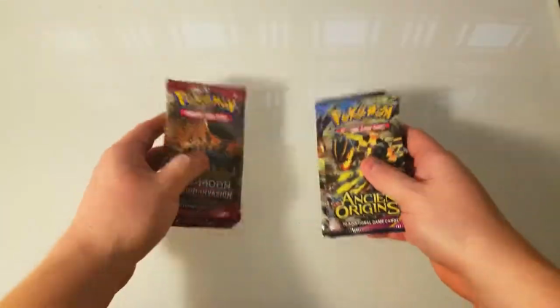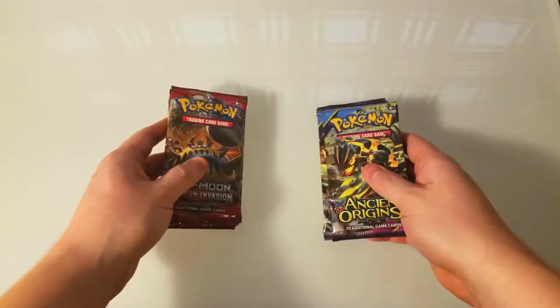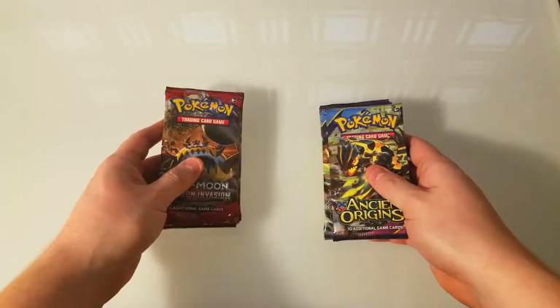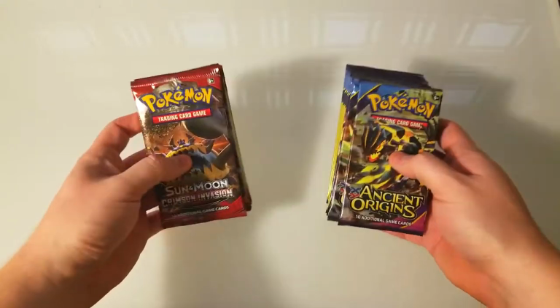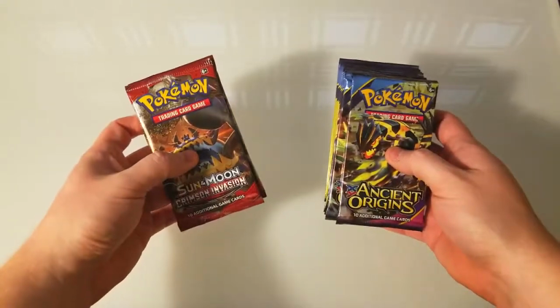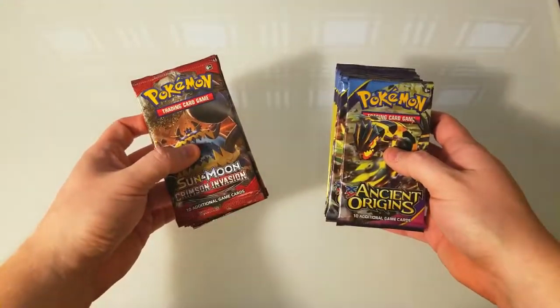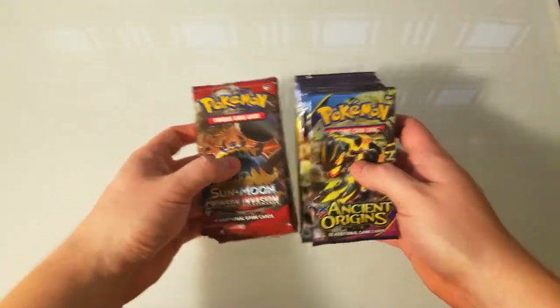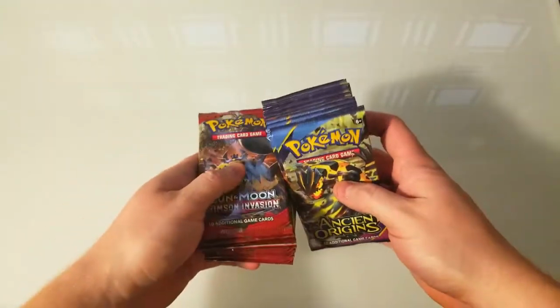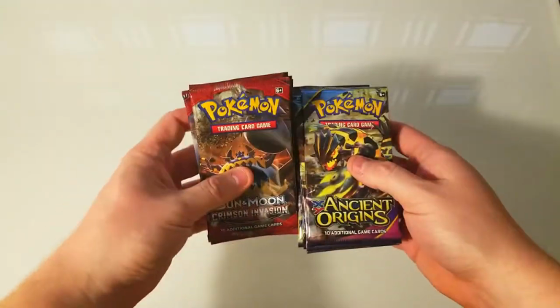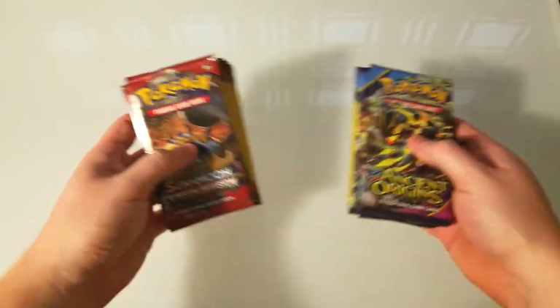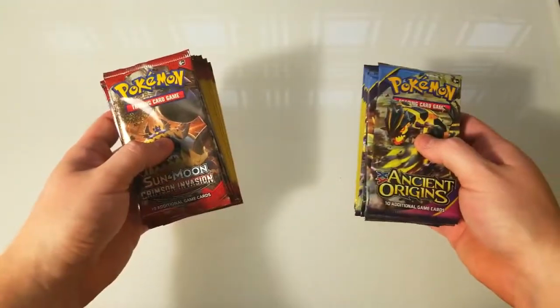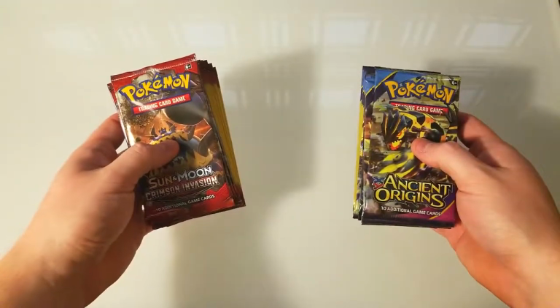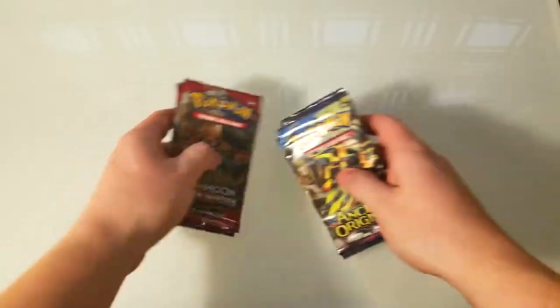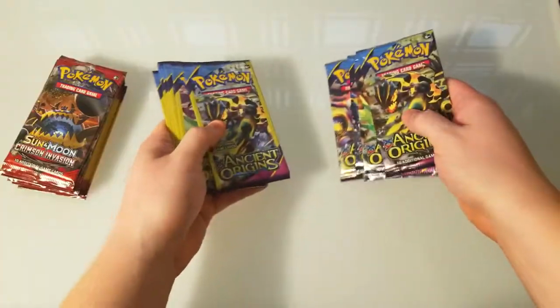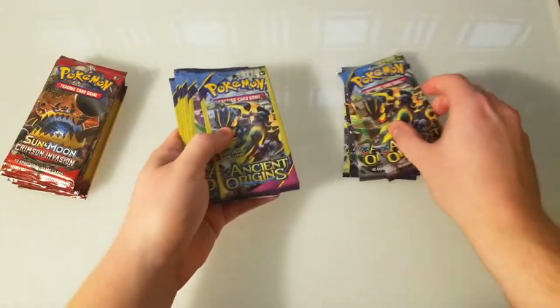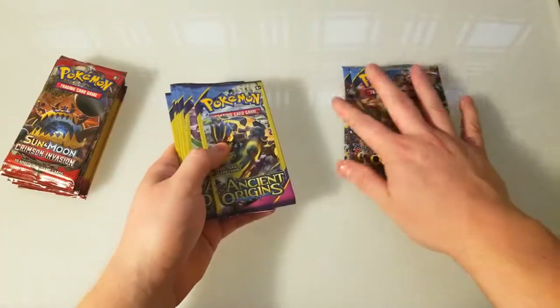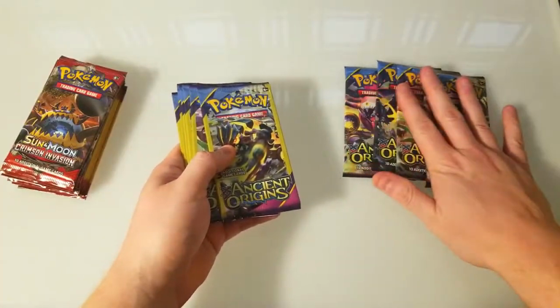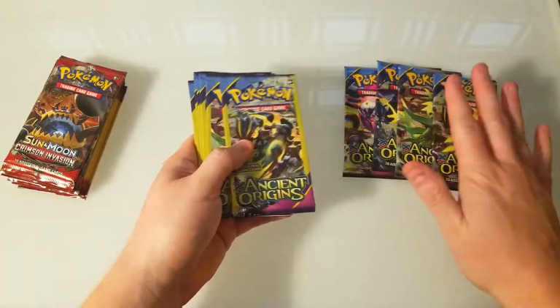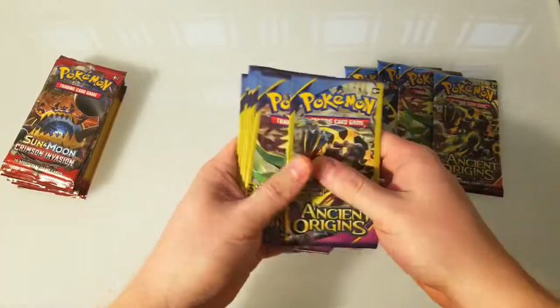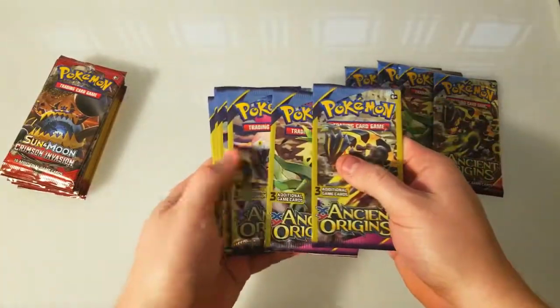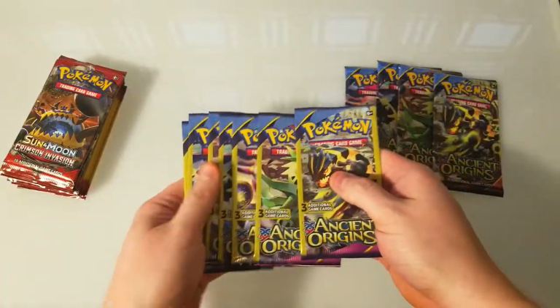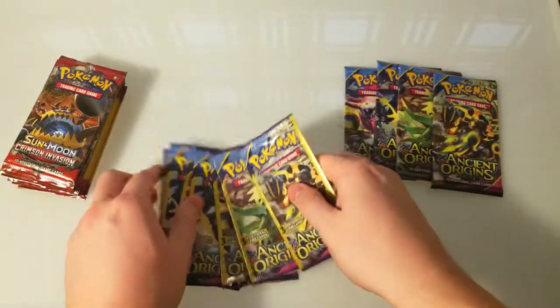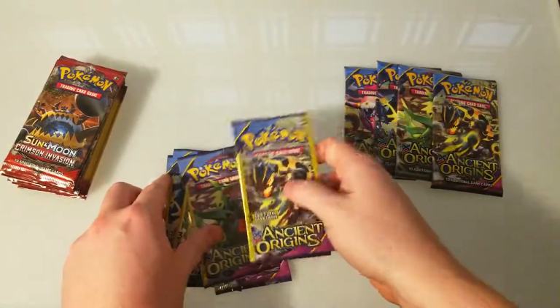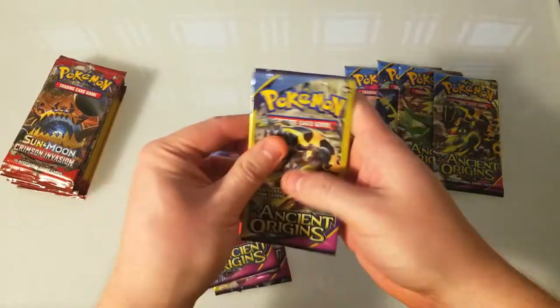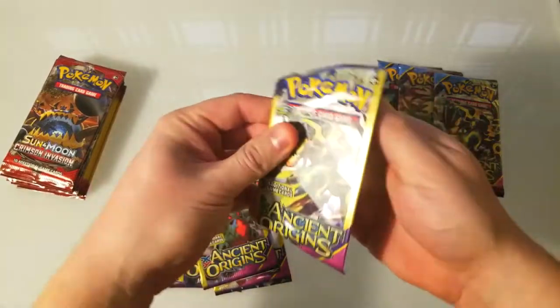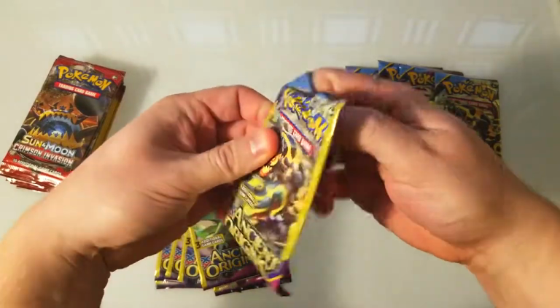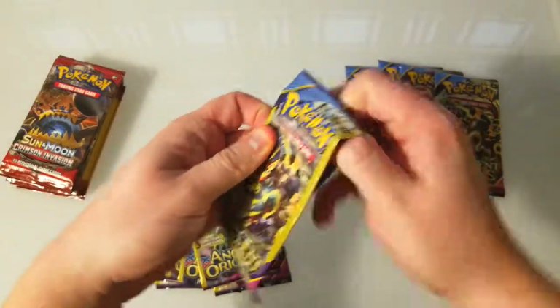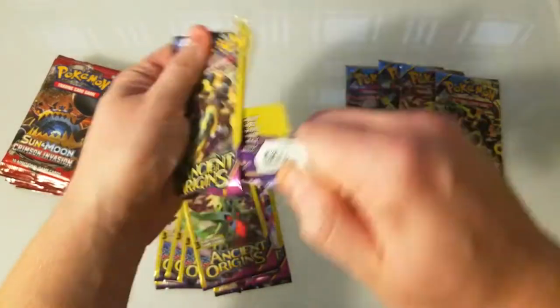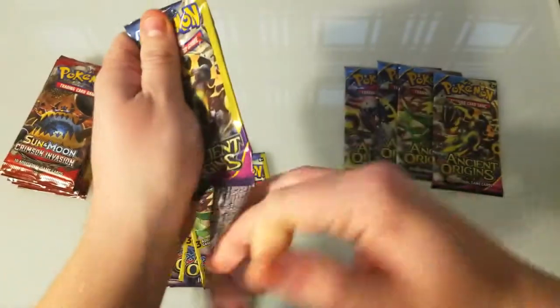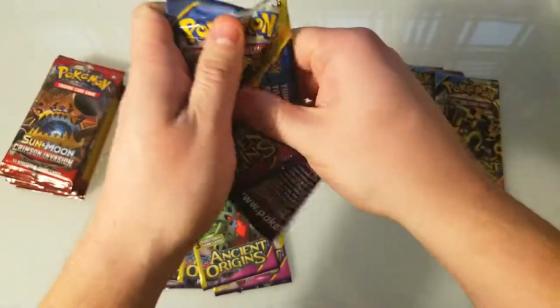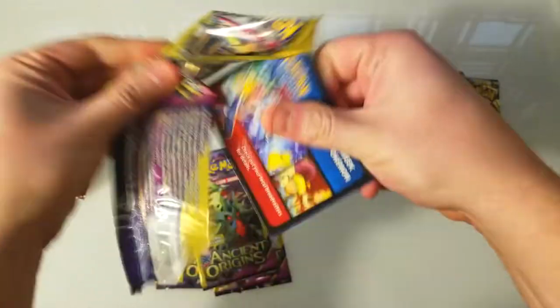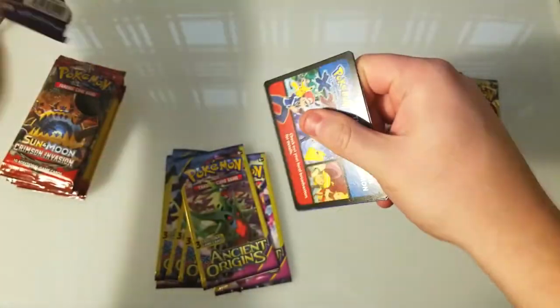Let's see what we get from Ancient Origins and Crimson Invasion, and hopefully we get some good pulls. We do have some regular booster packs and then we've got a bunch of dollar store ones, so let's crank open those dollar store ones and see if we get anything decent from those.